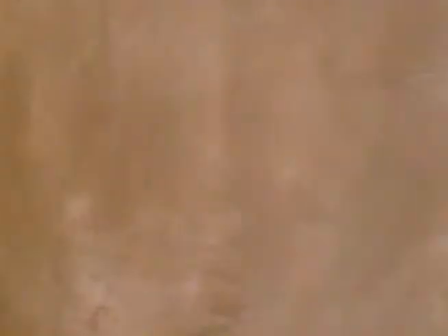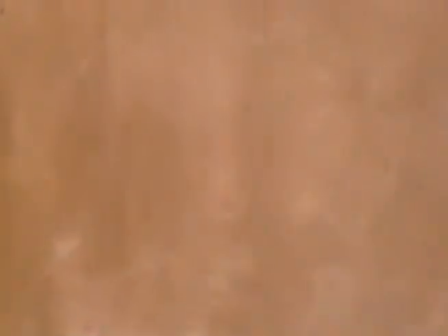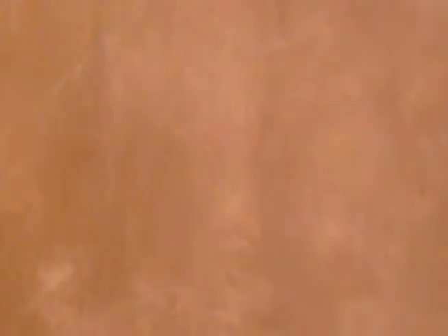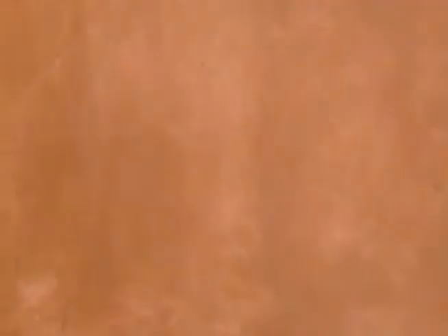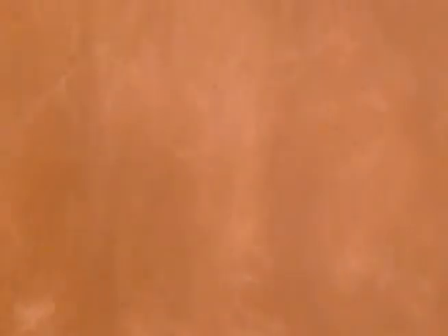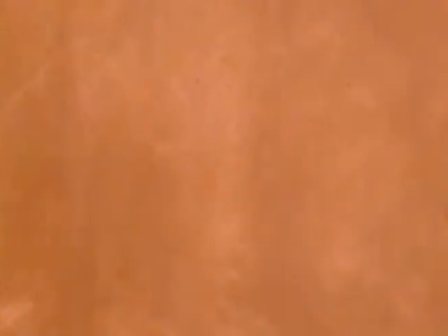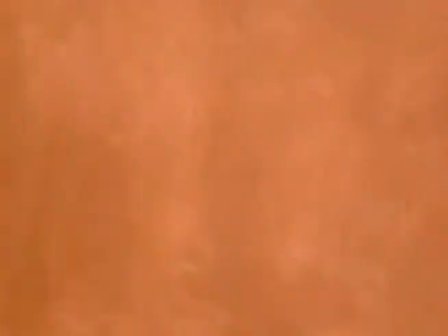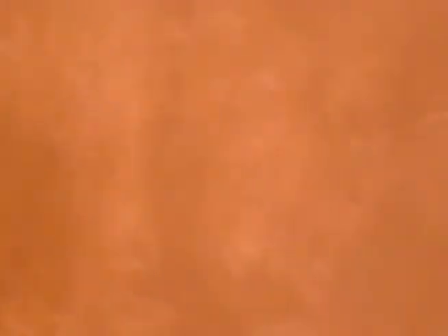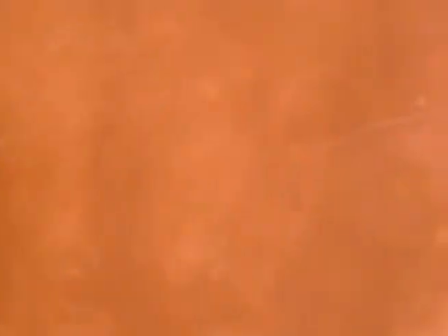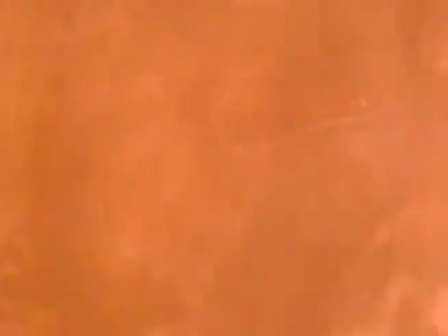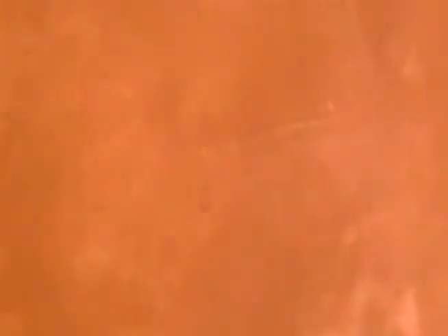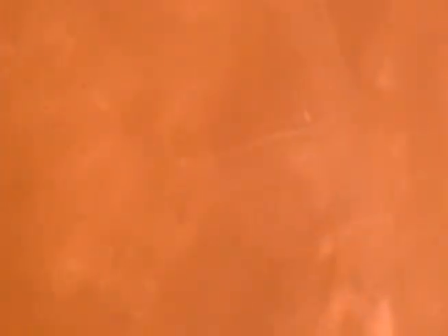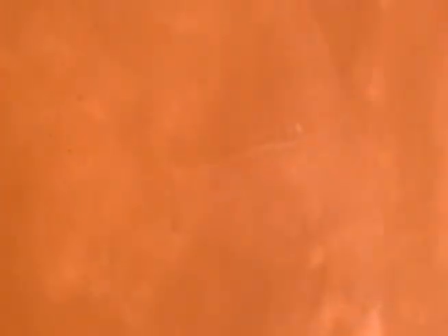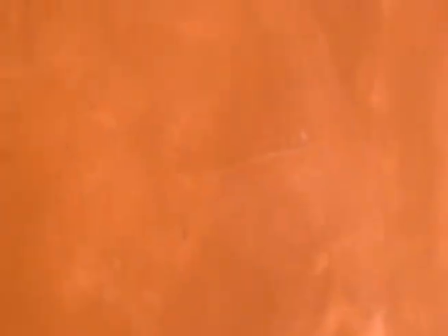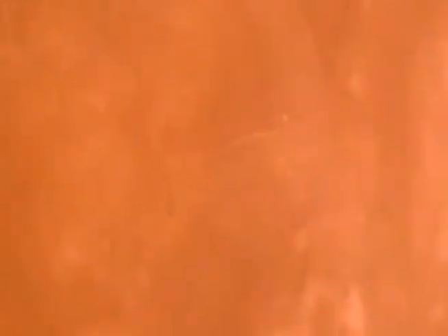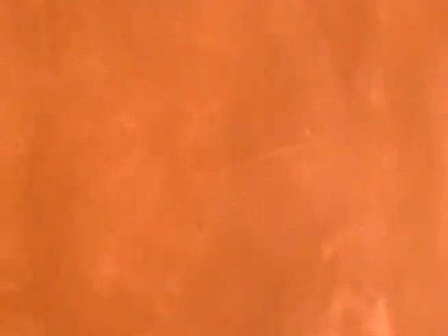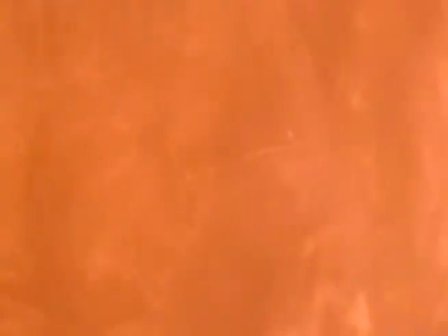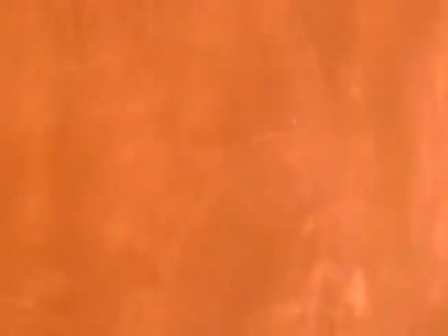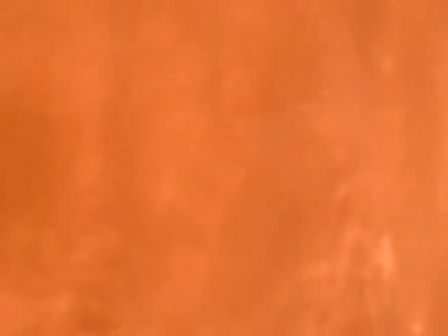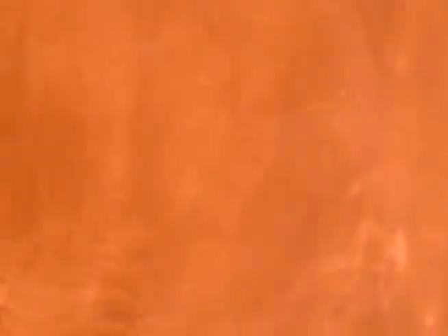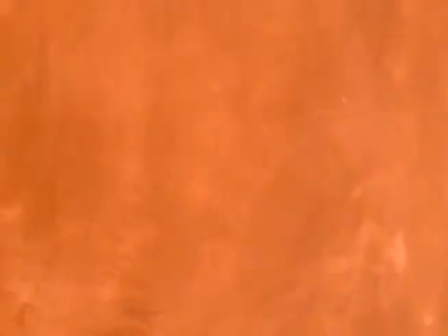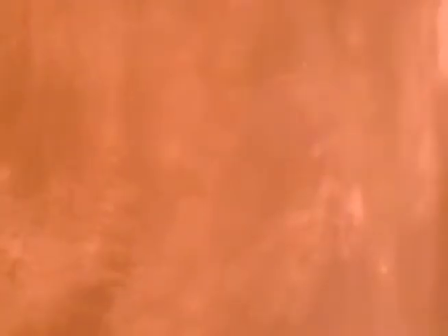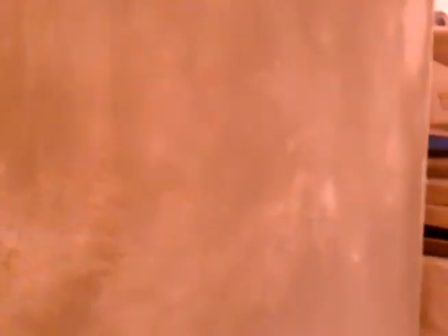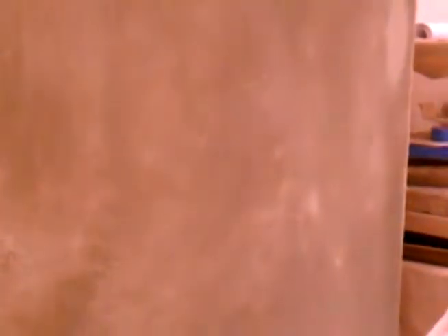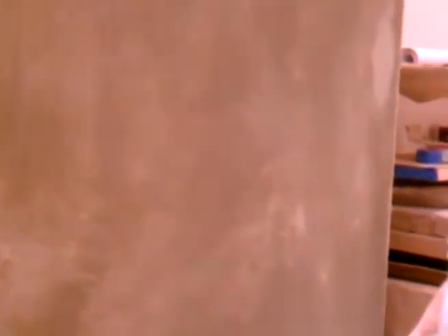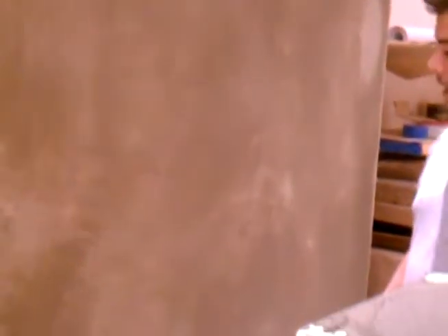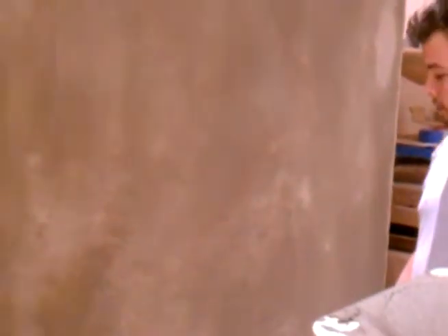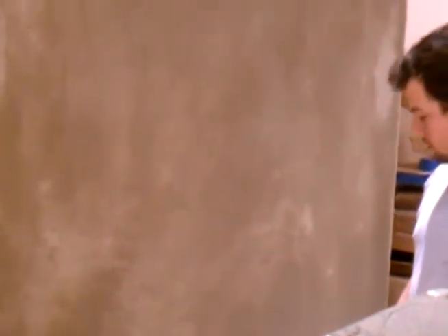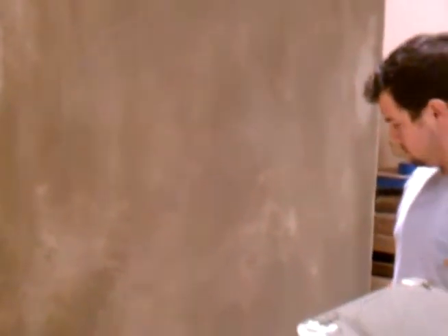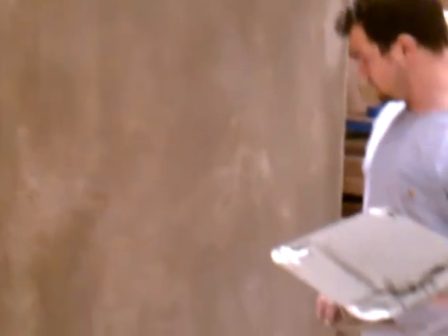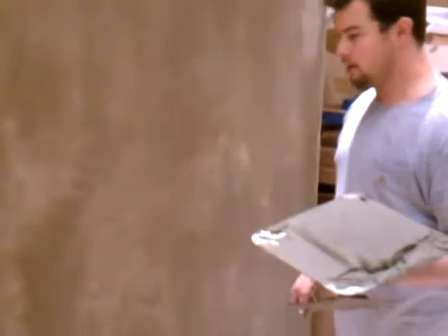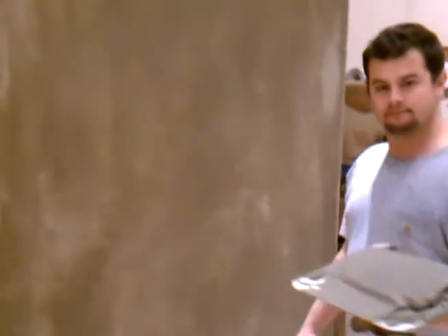After this dries out, we're going to polish it and peel it, and that will be ready to go.